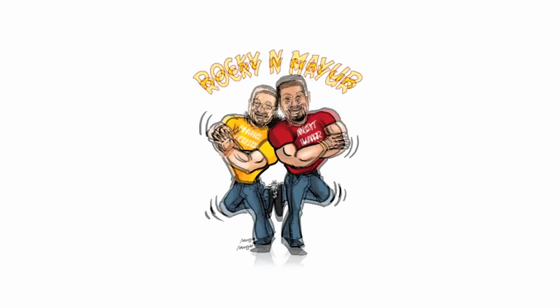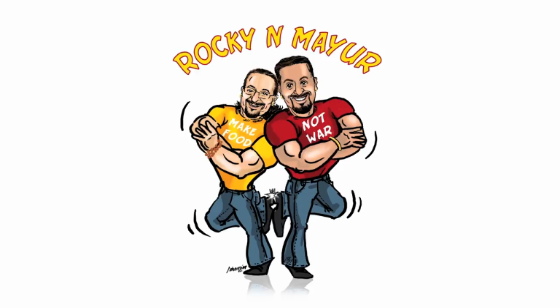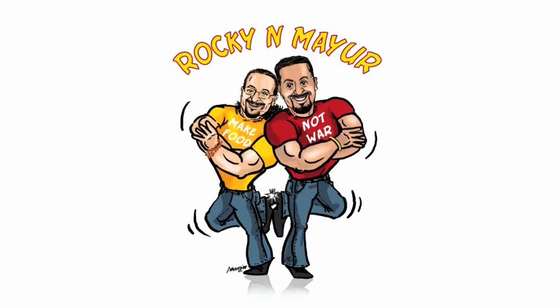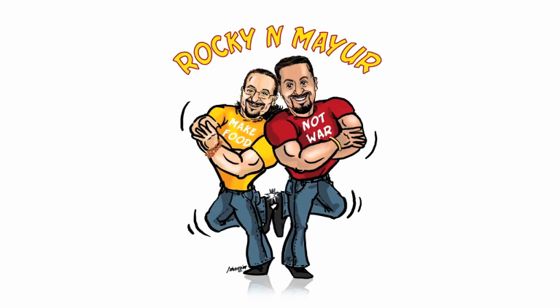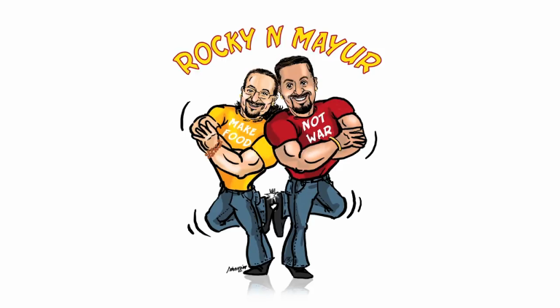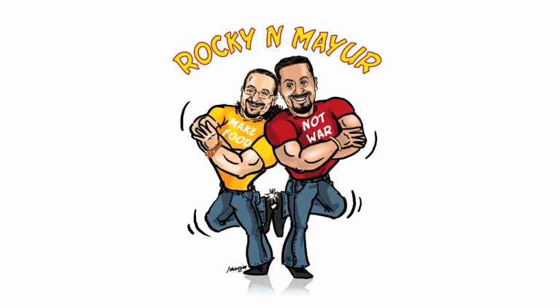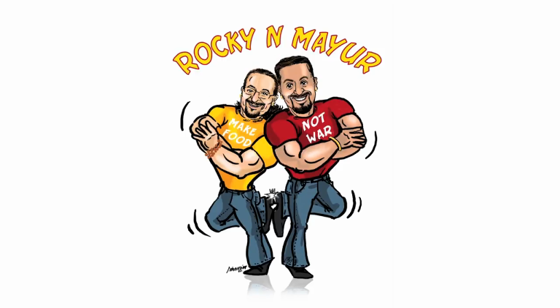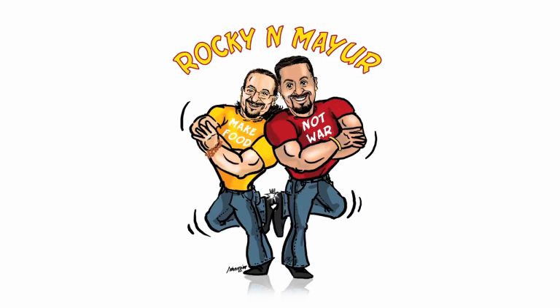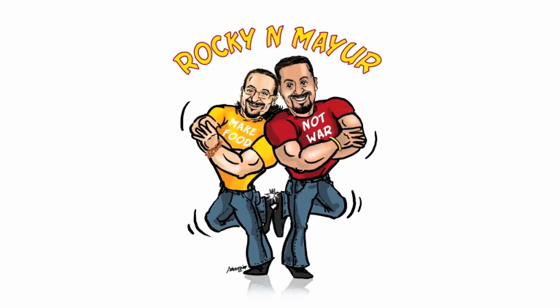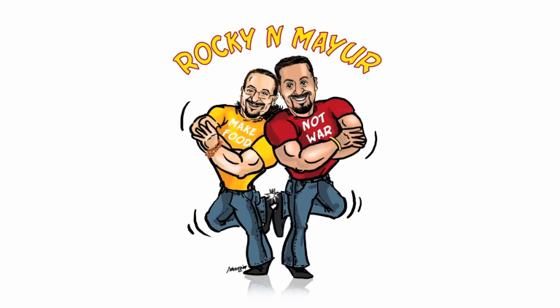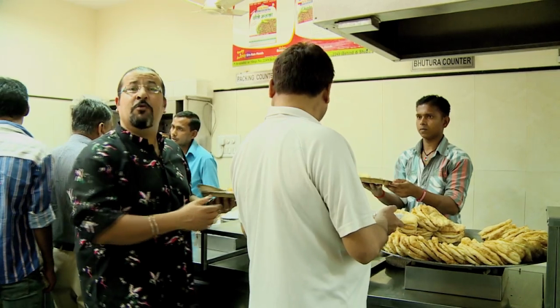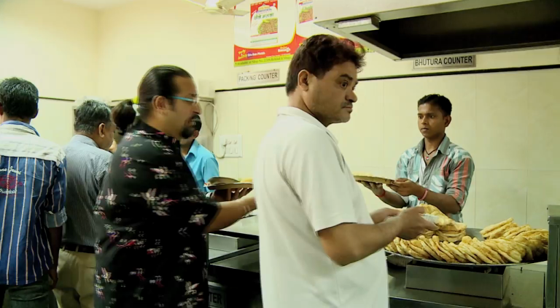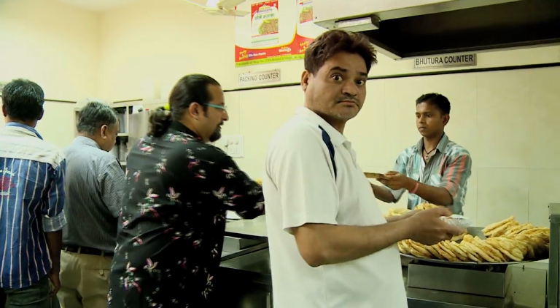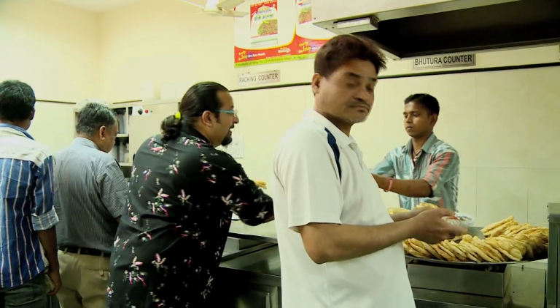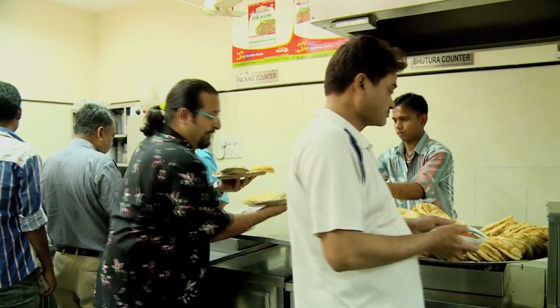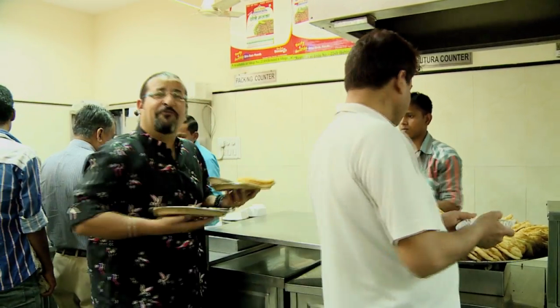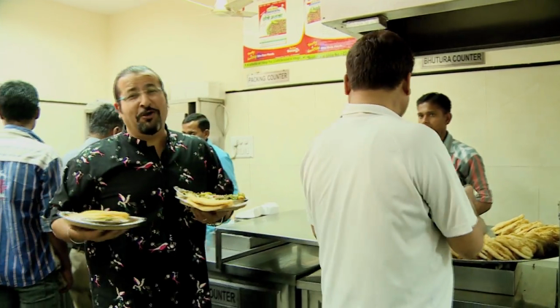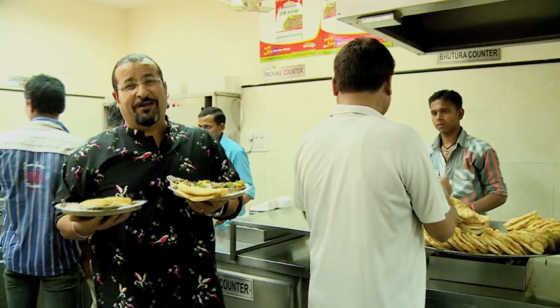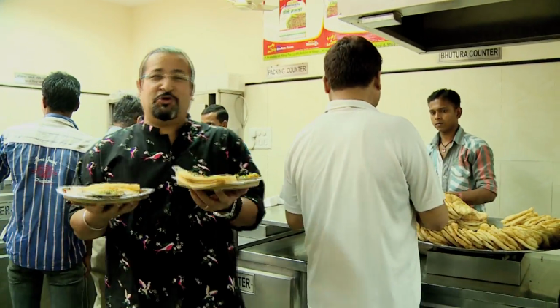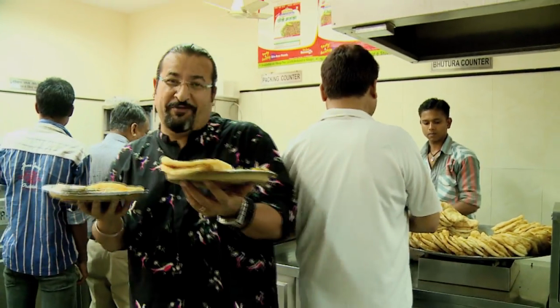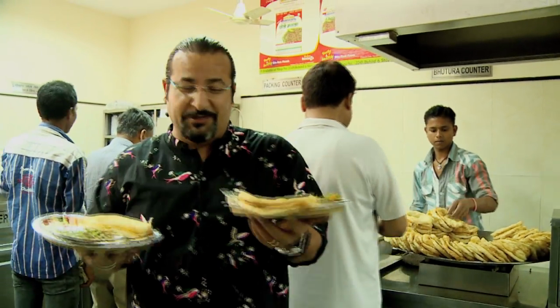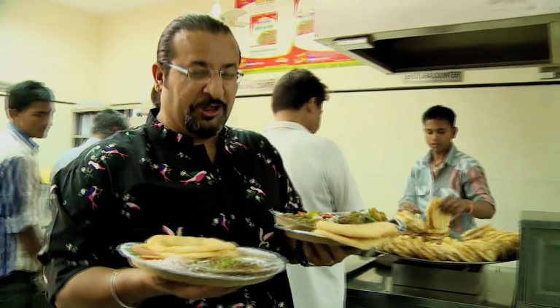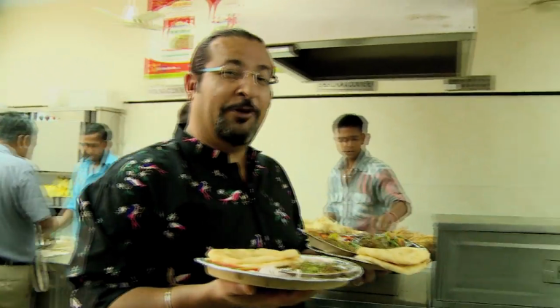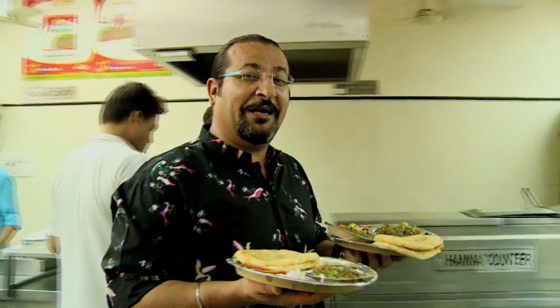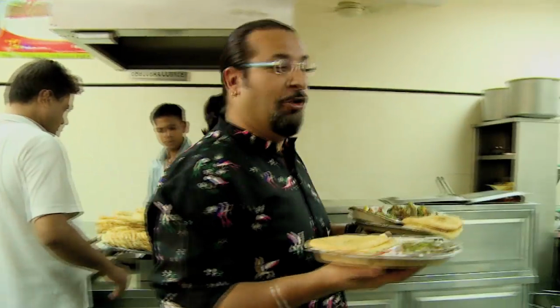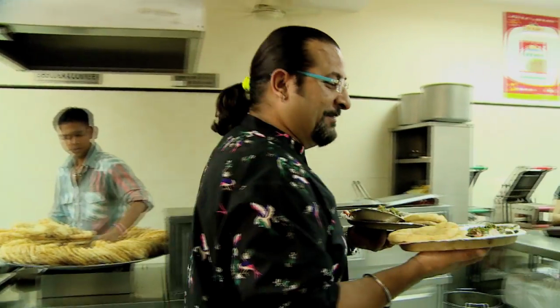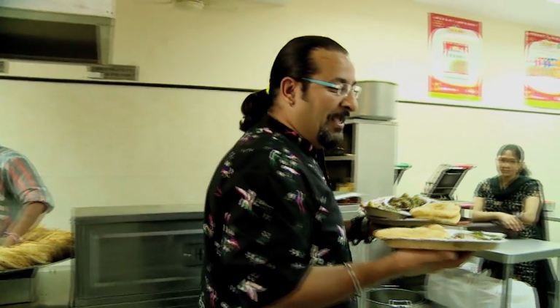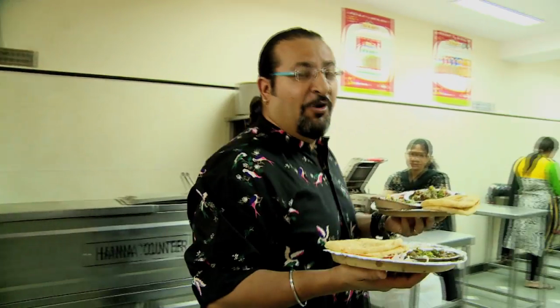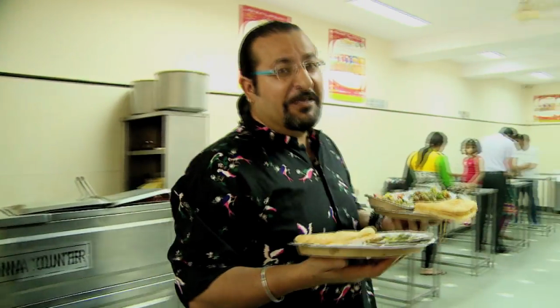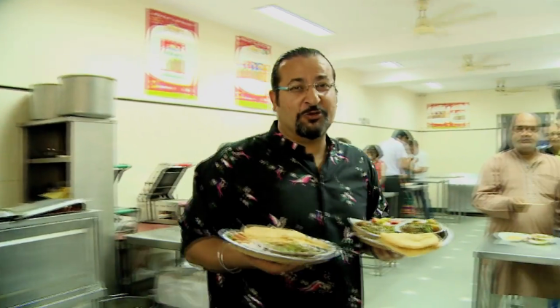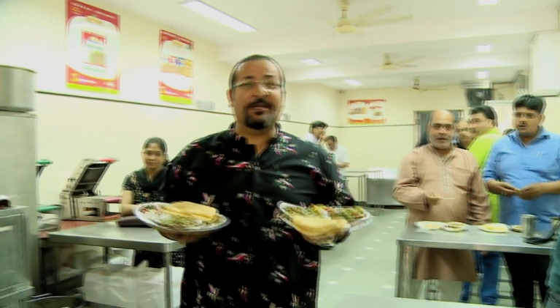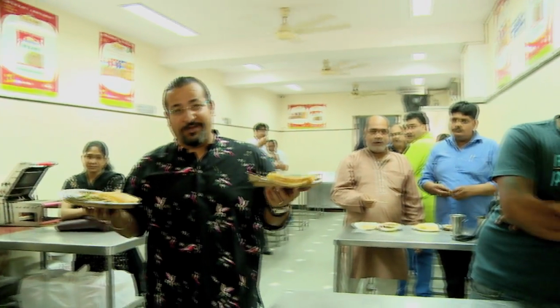Looking for India's best restaurants? We've found them for you. When the world is in trouble, a food hero will arise to solve the troubles, just like a bhatura rising in oil. And one of the best places to eat it is over here.